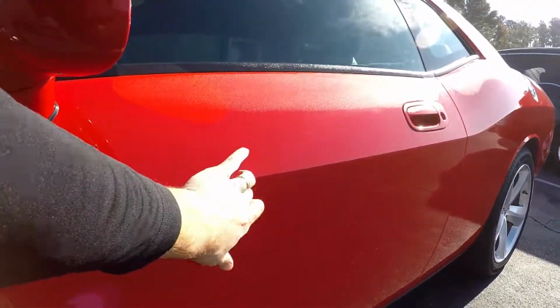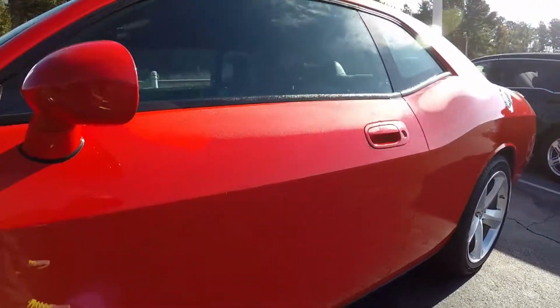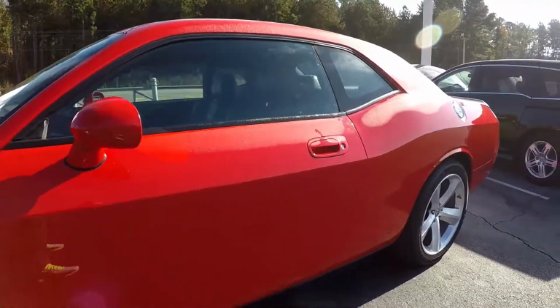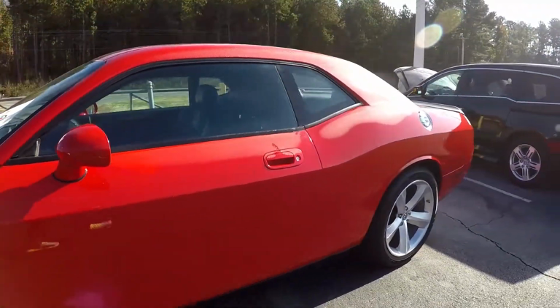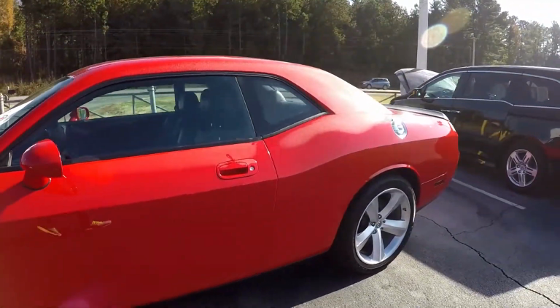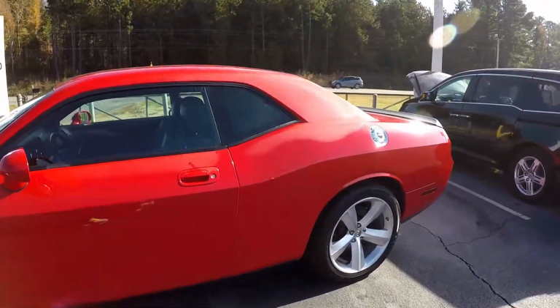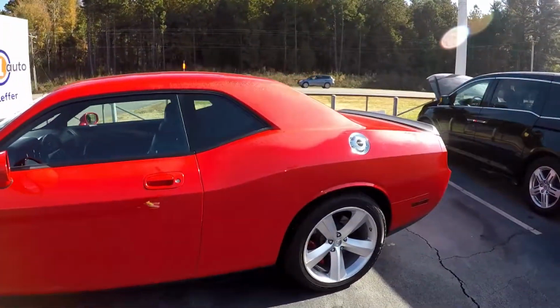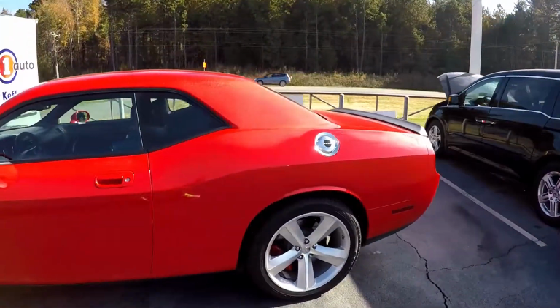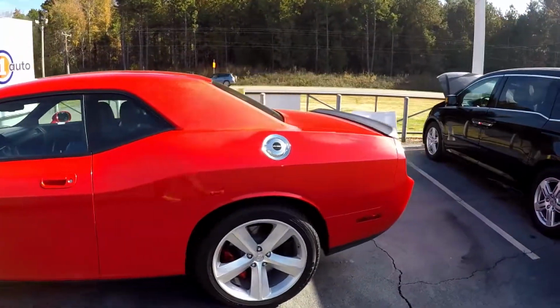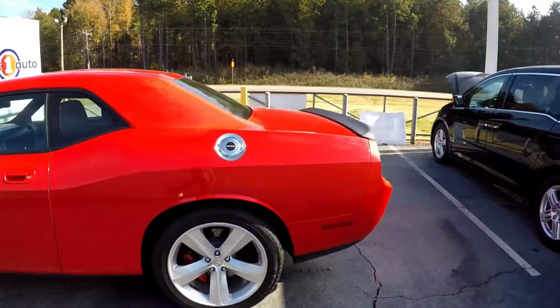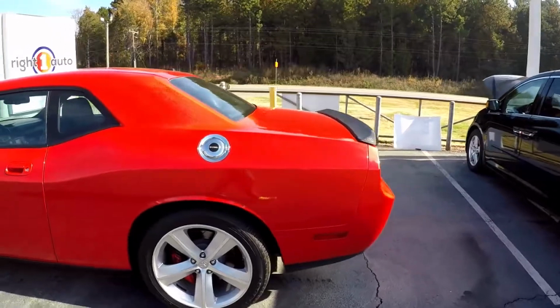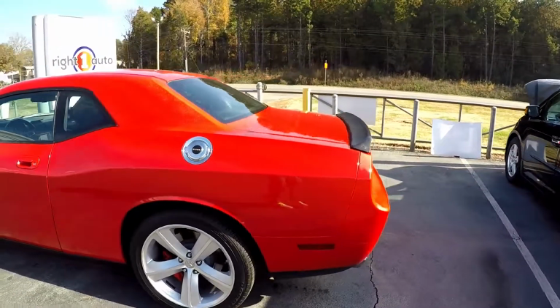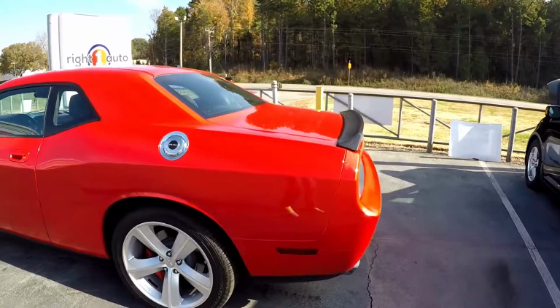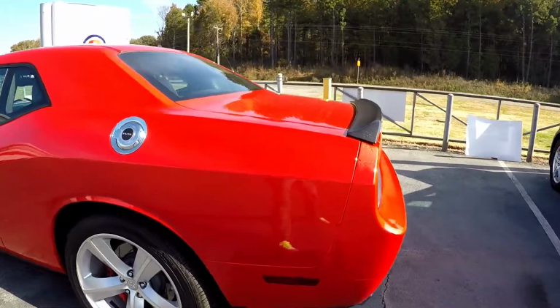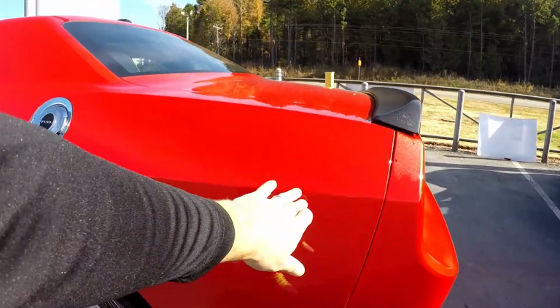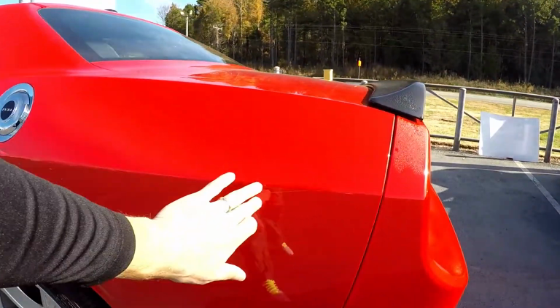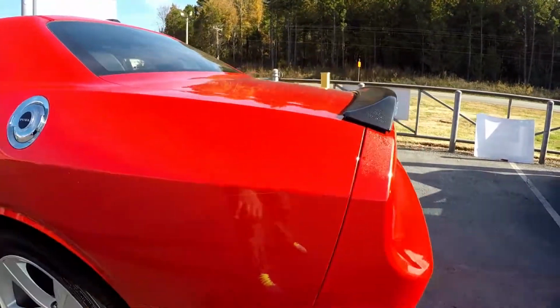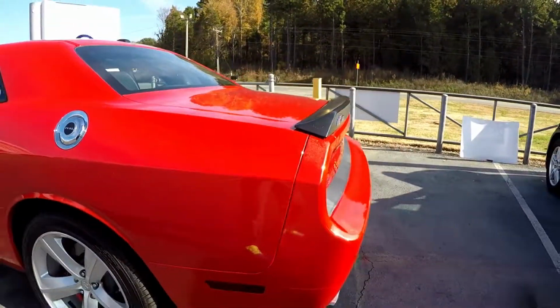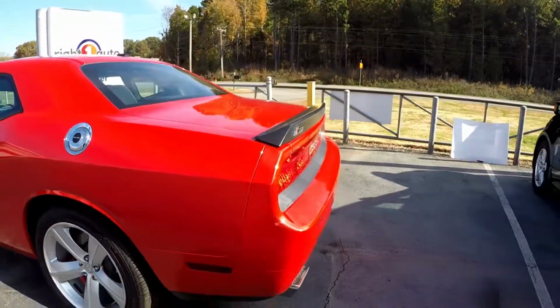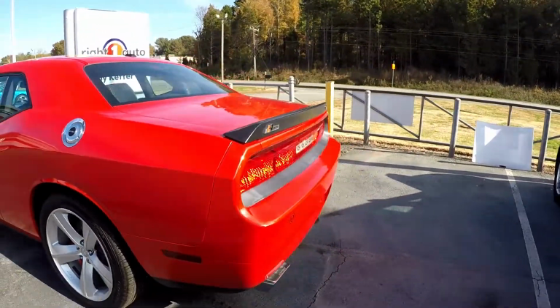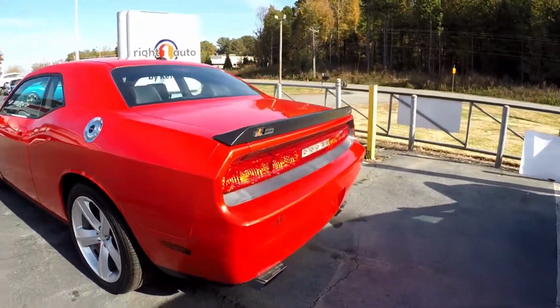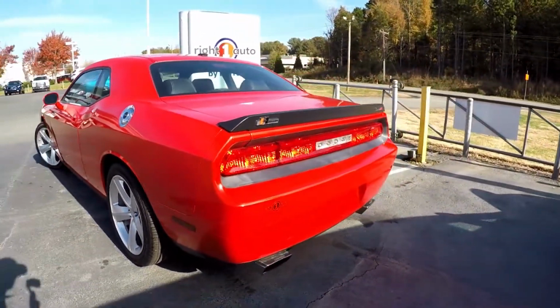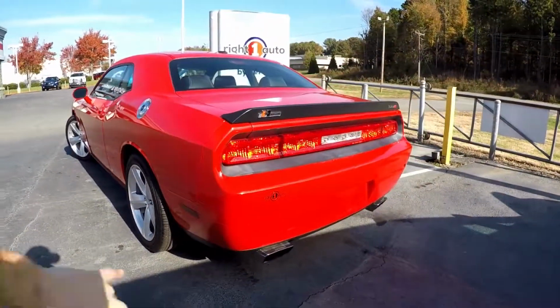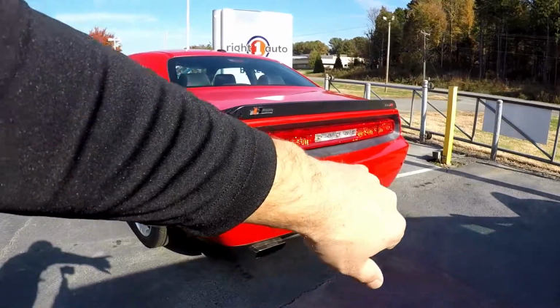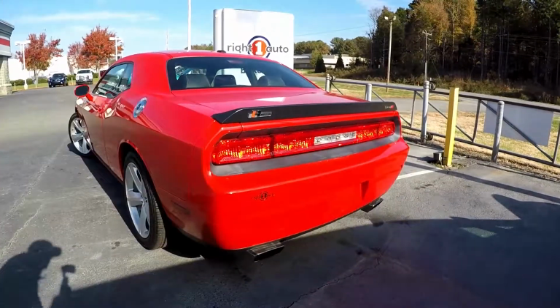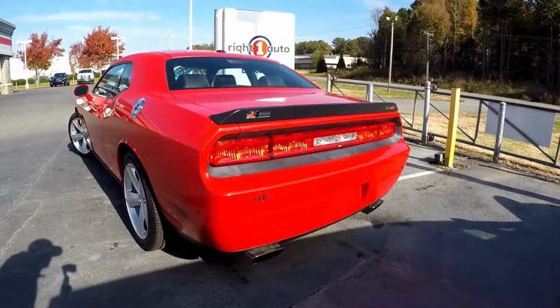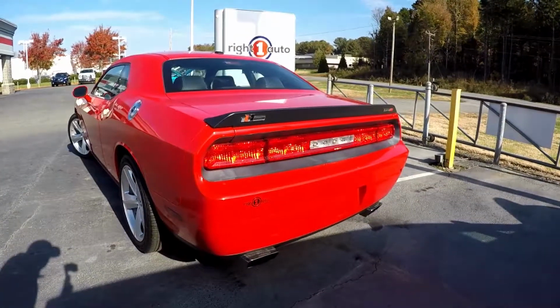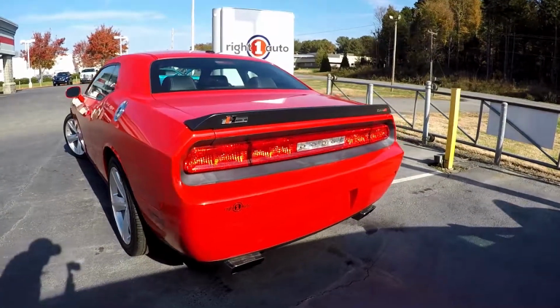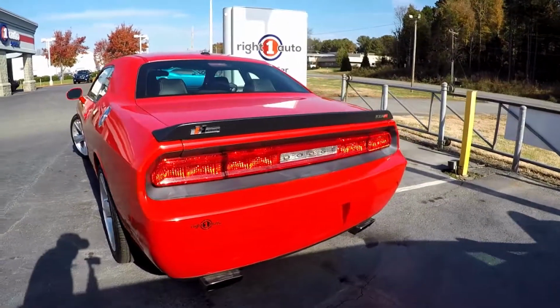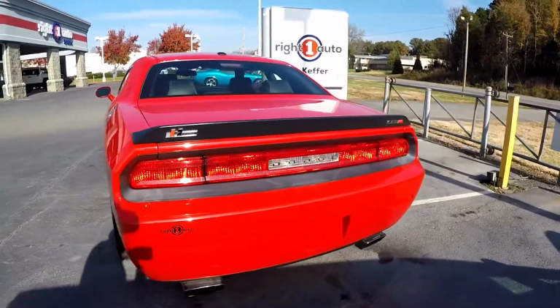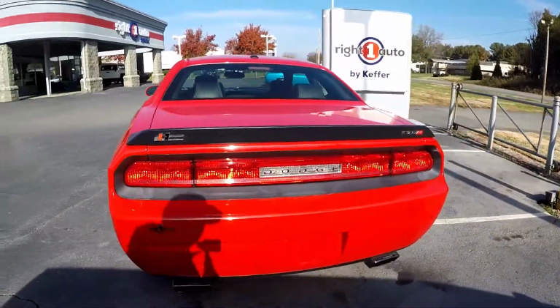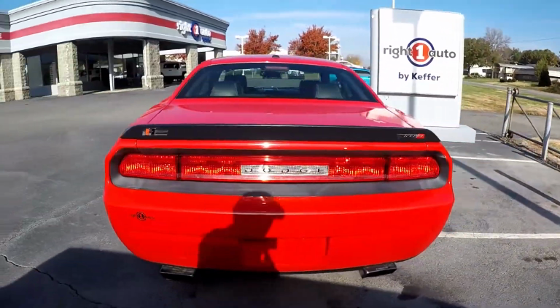One little paint chip there in that driver door. A little thin scuff there at the rear. As we come around to the back, always looking for scraping and scratching at that rear bumper.